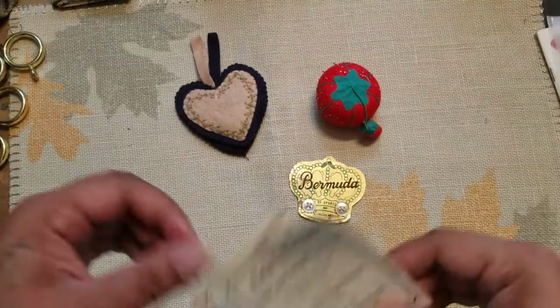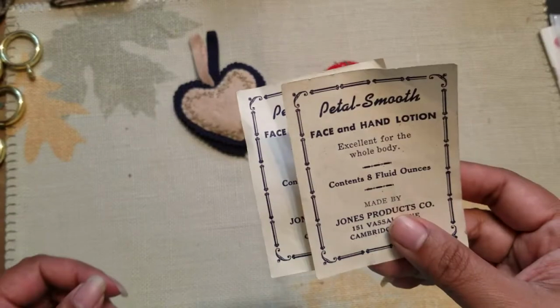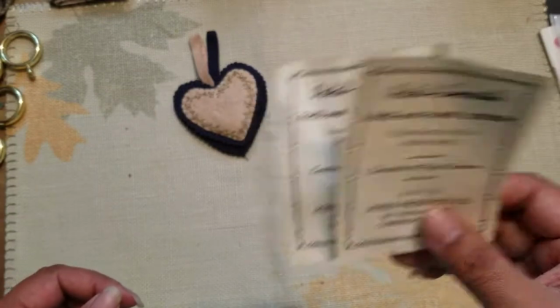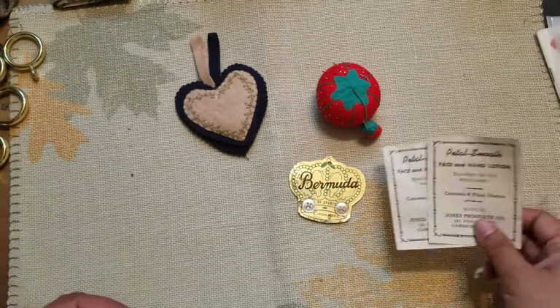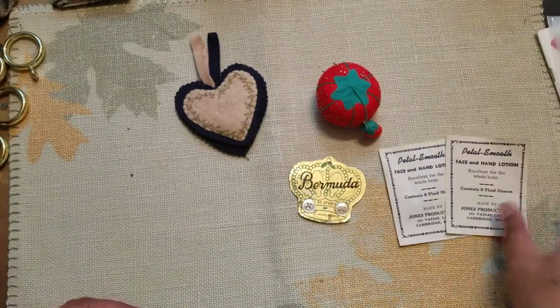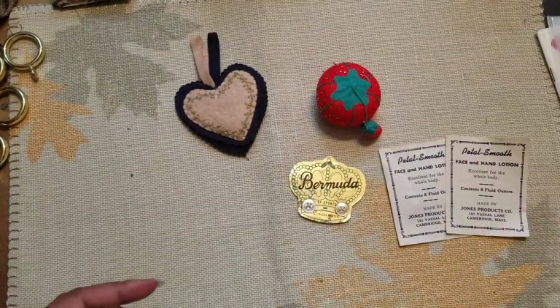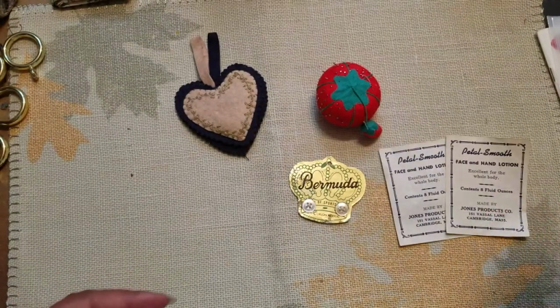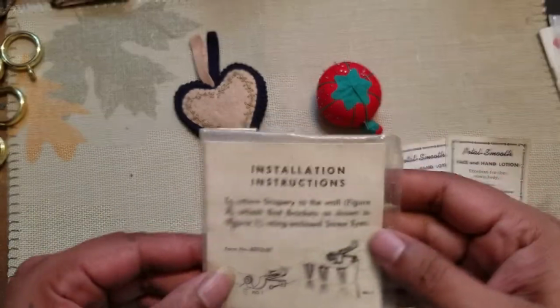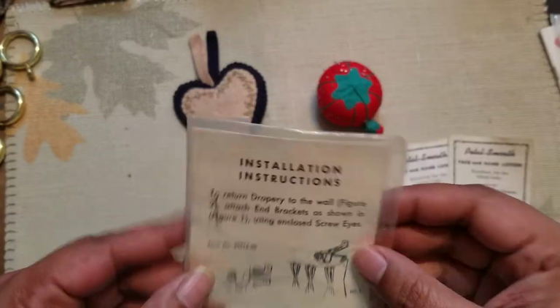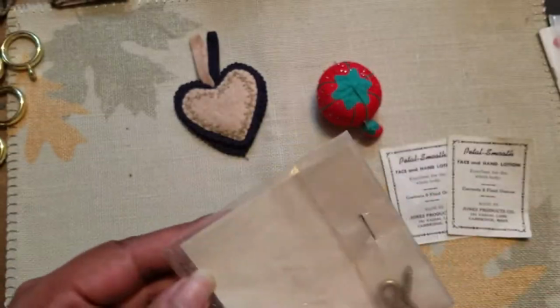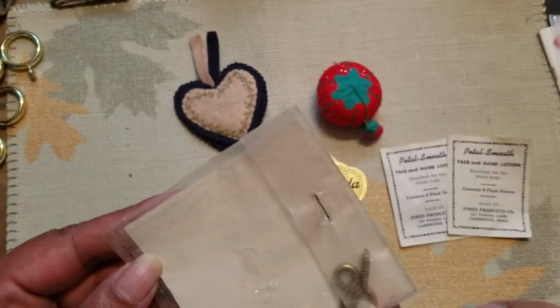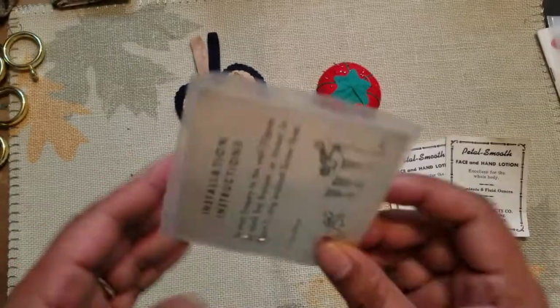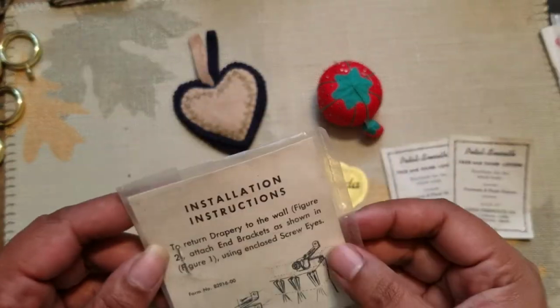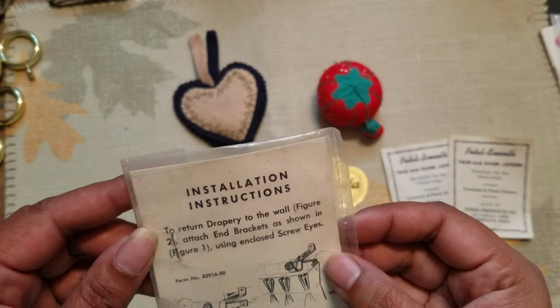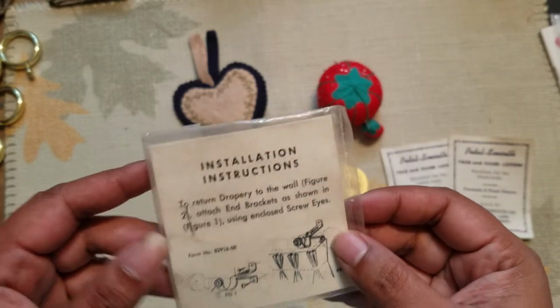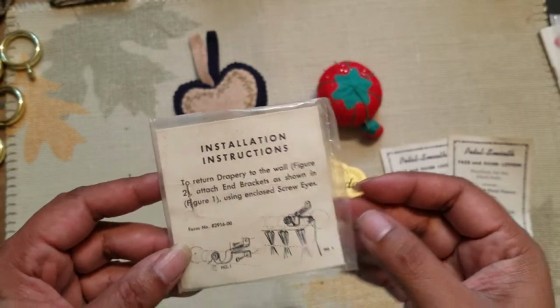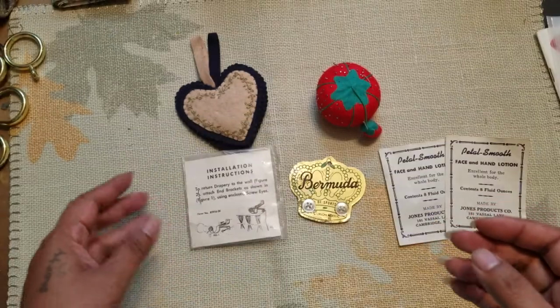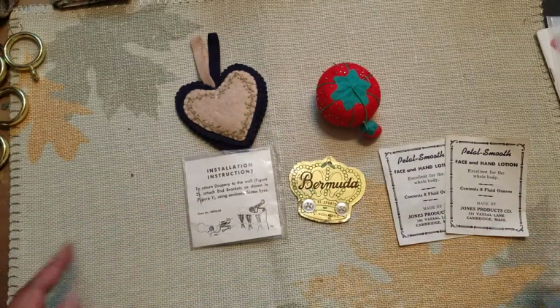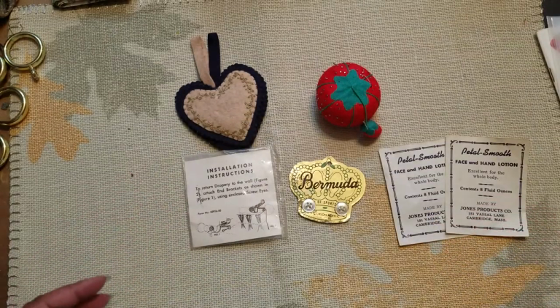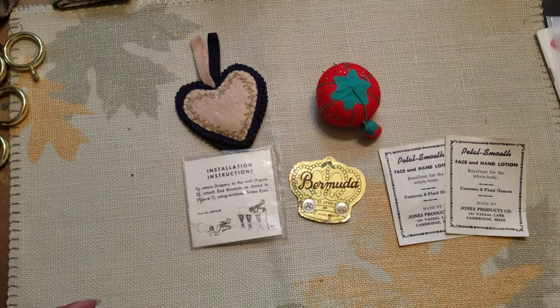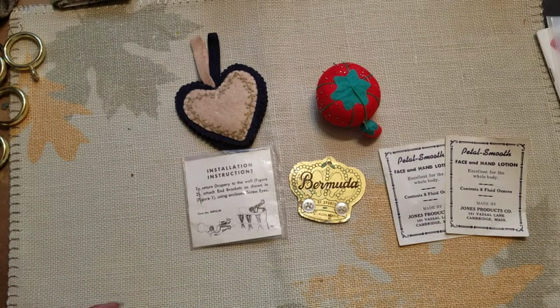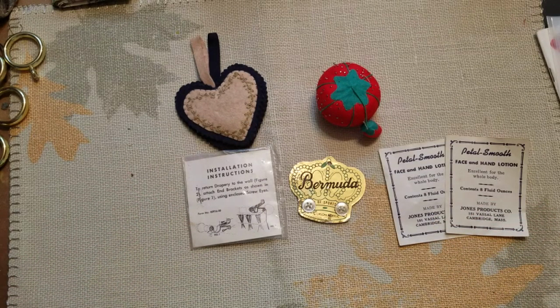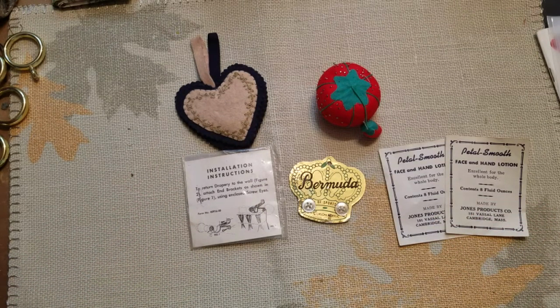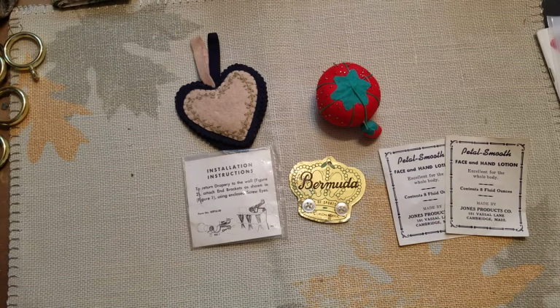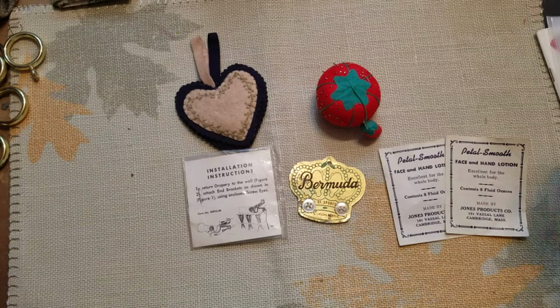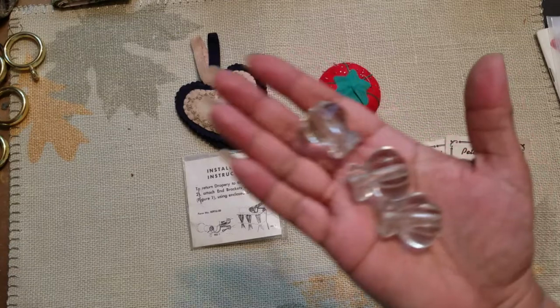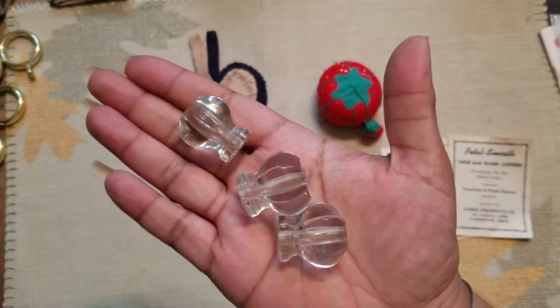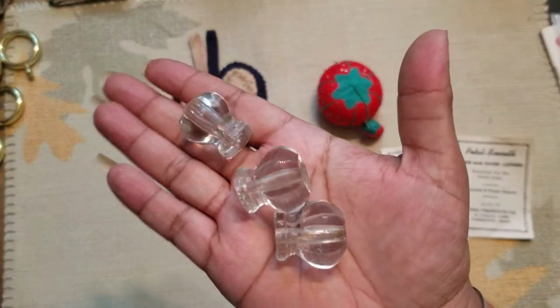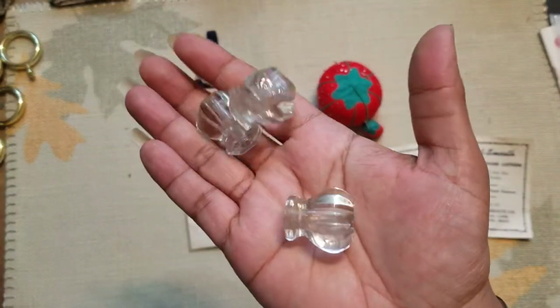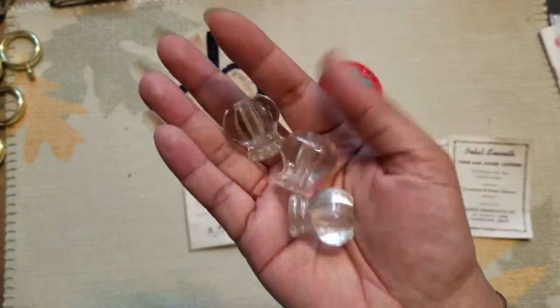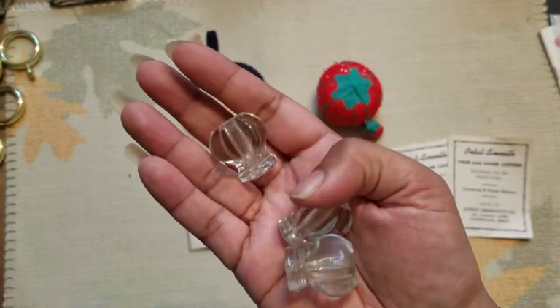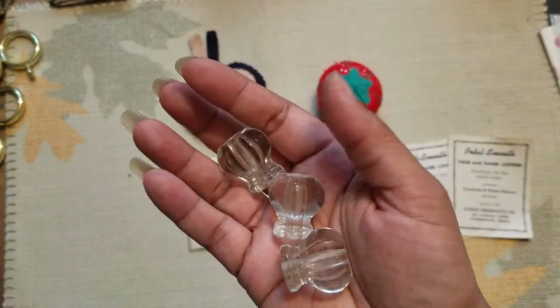Then I have this one — it's just some drapery screws apparently. And I found these, which is really fun — these are like little knobs.